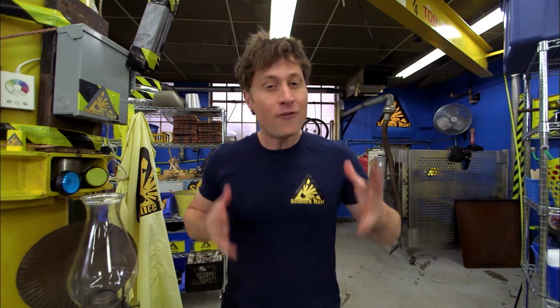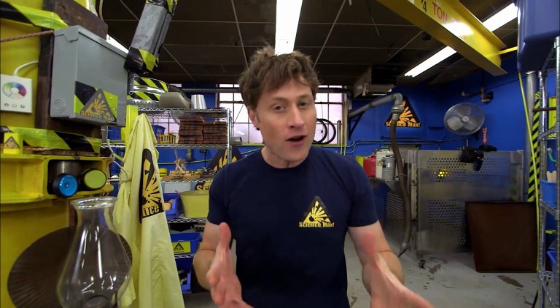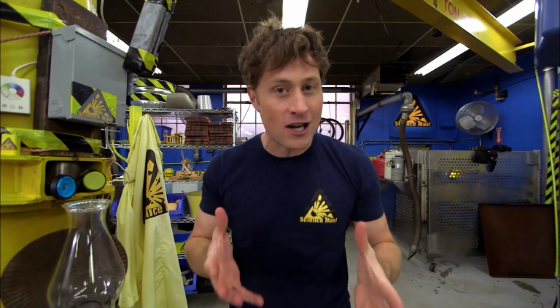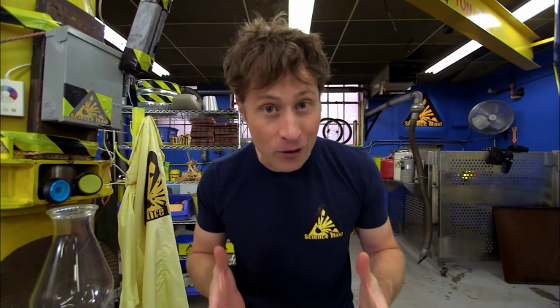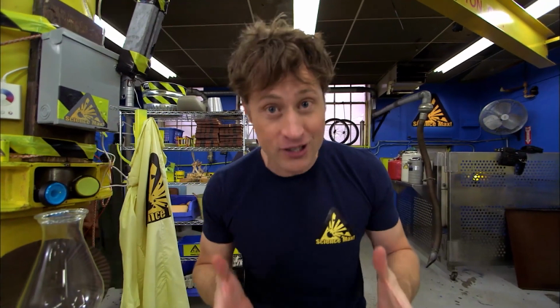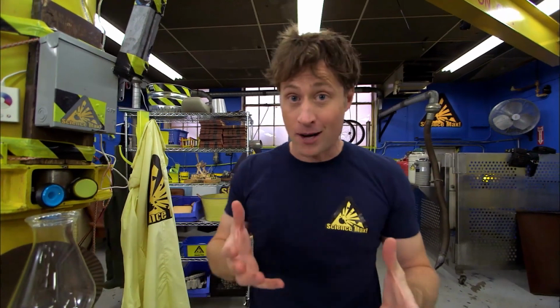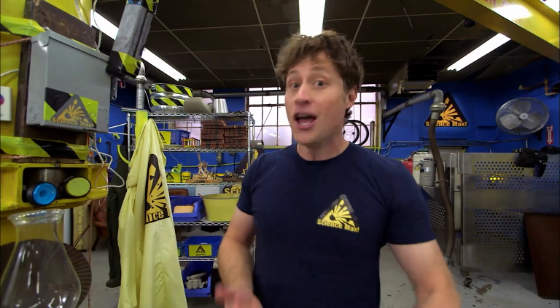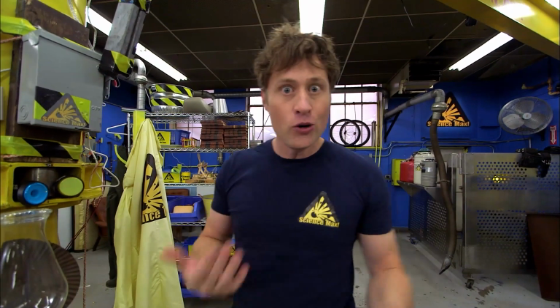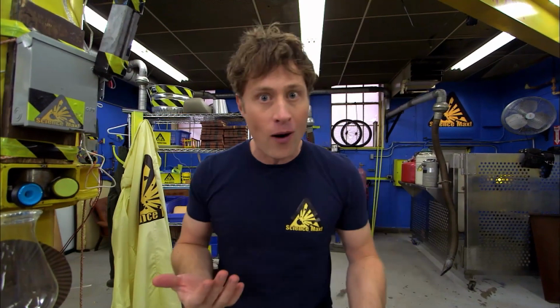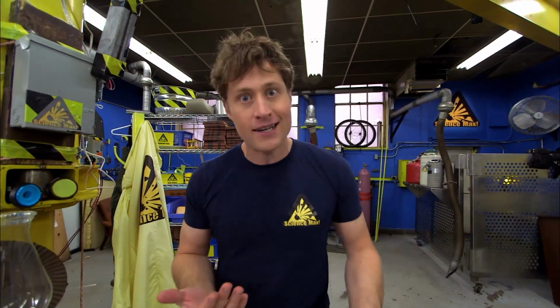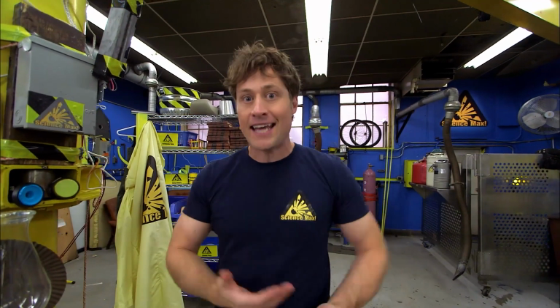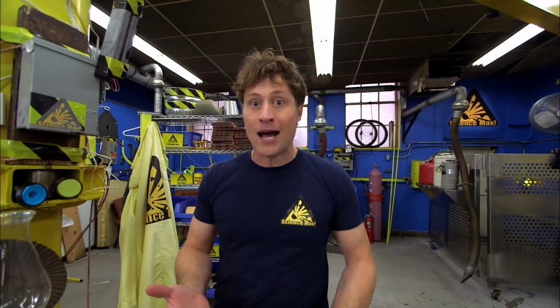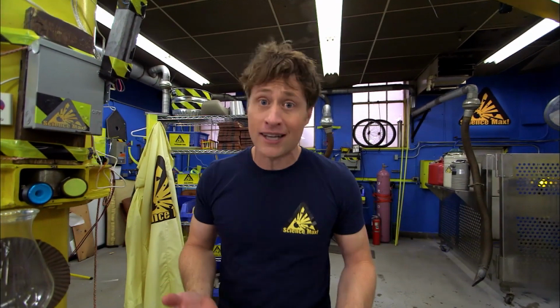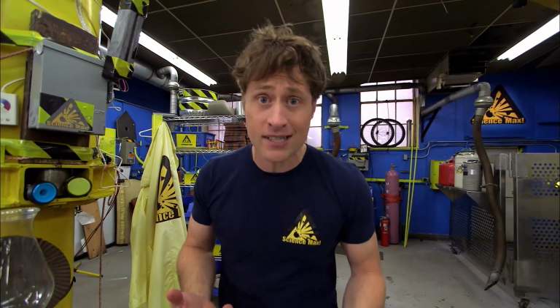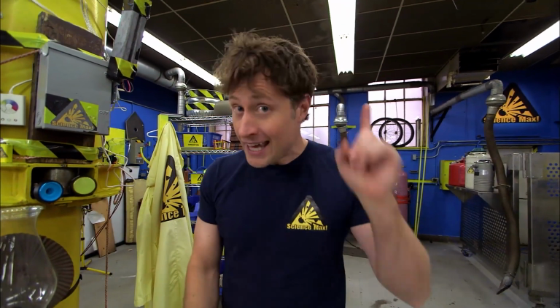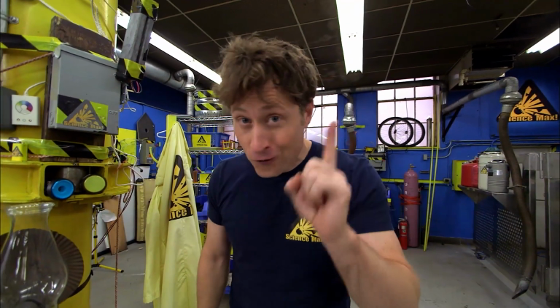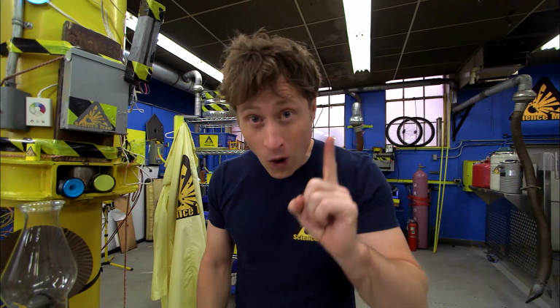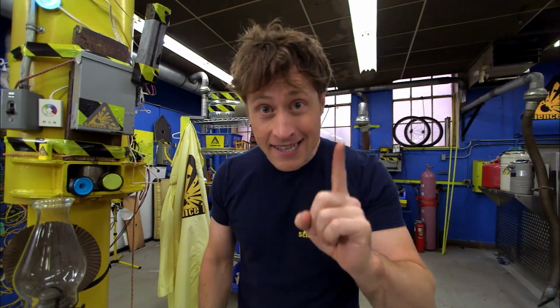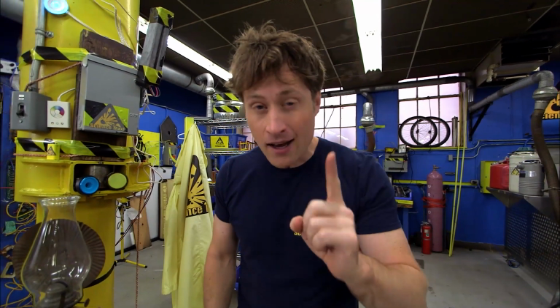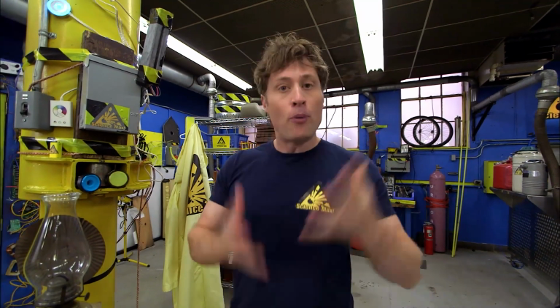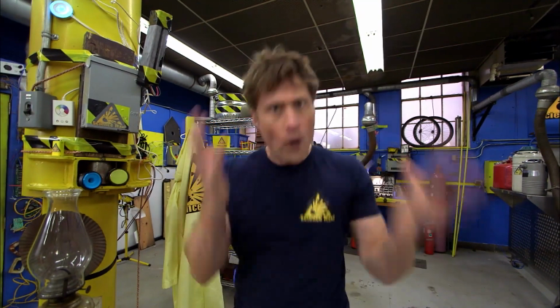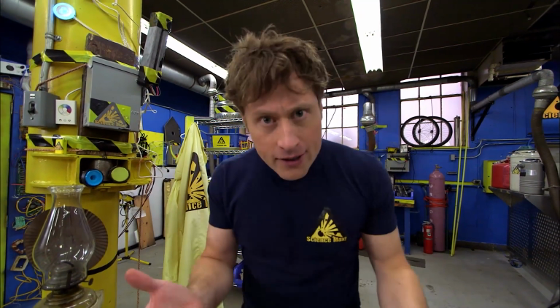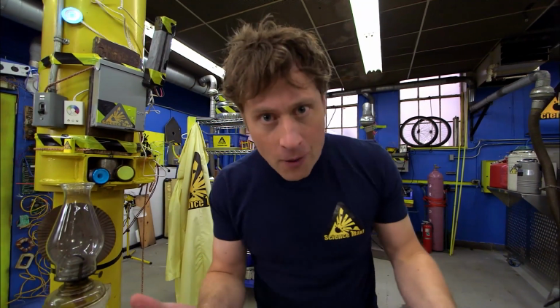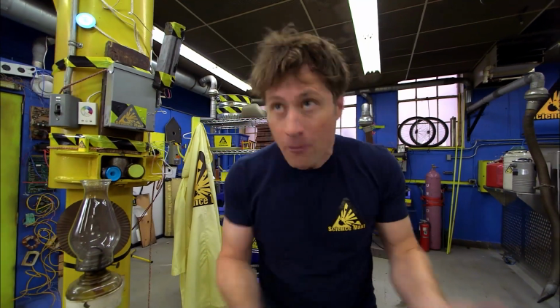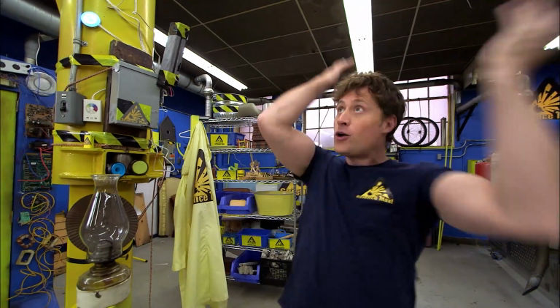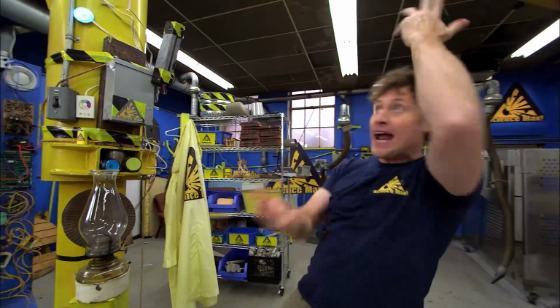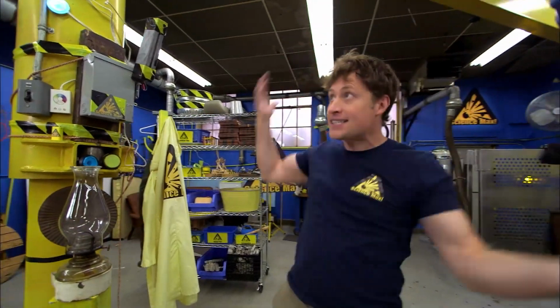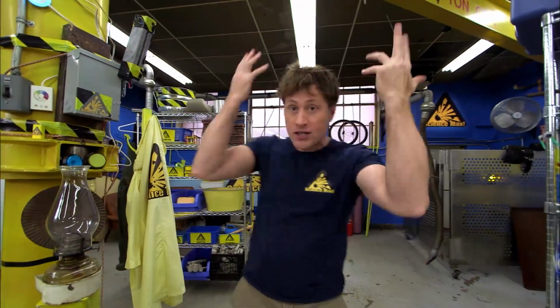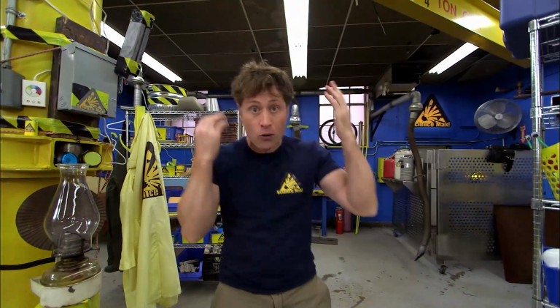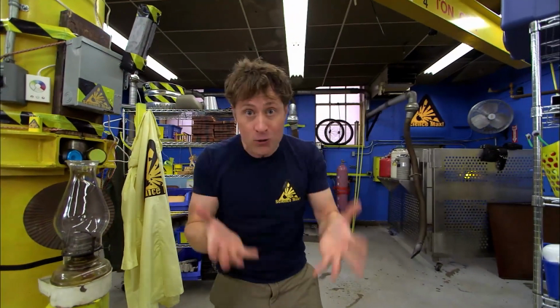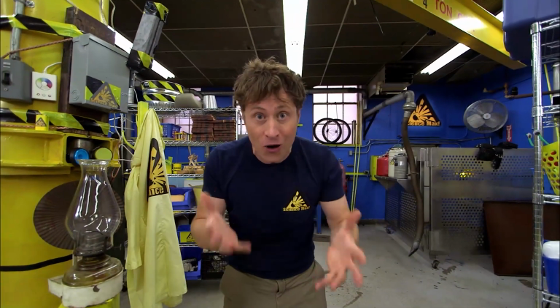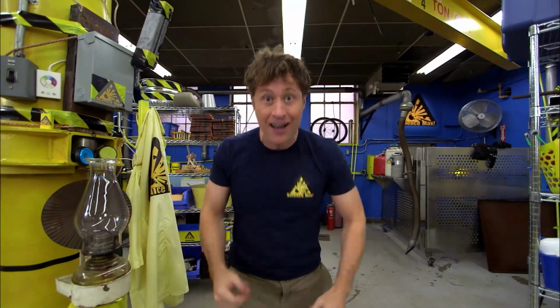If you've ever lost power in your city or neighbourhood, you know how hard it is to get by without electricity, even for one day. But where does it all come from? Where do we get this electricity that we use all the time?